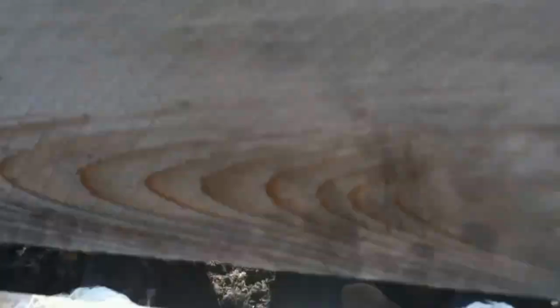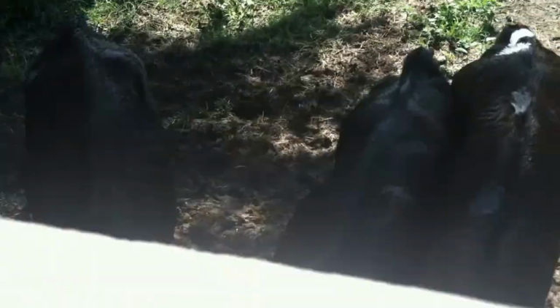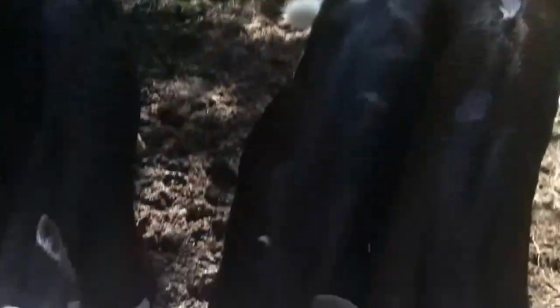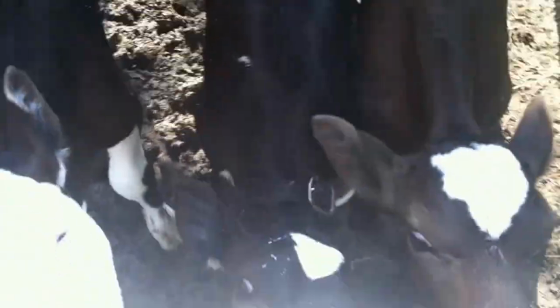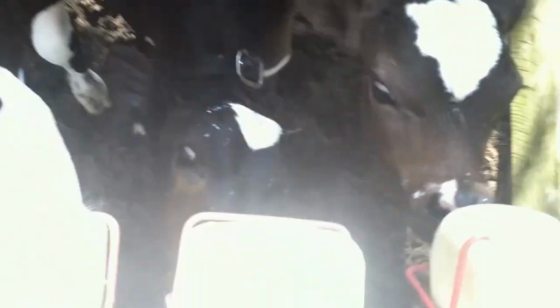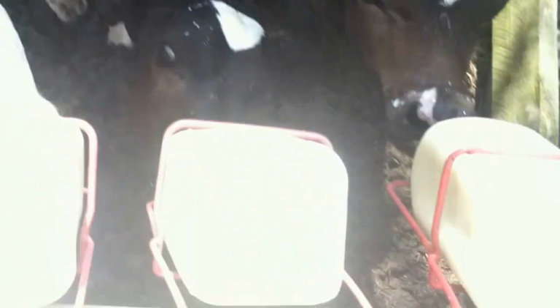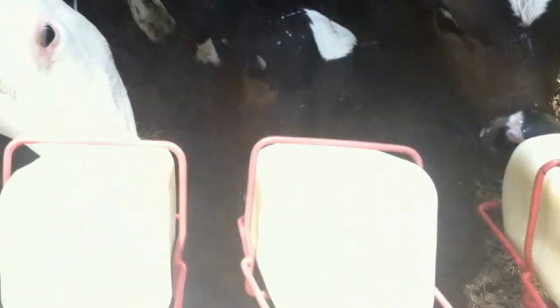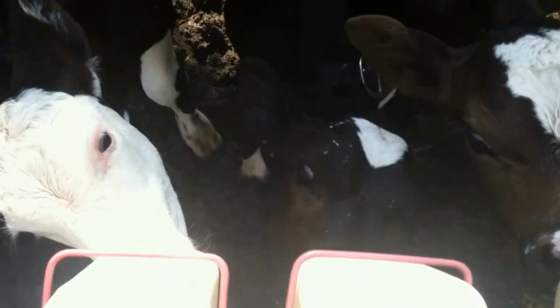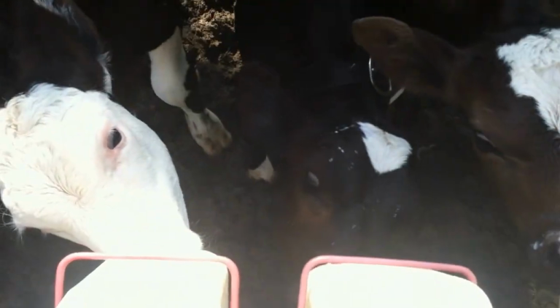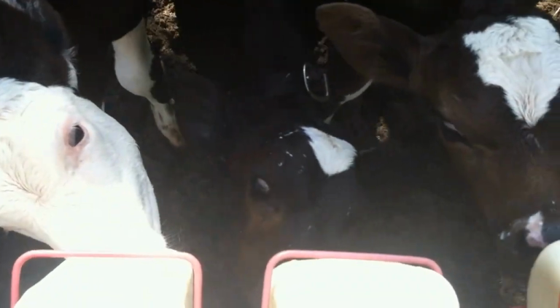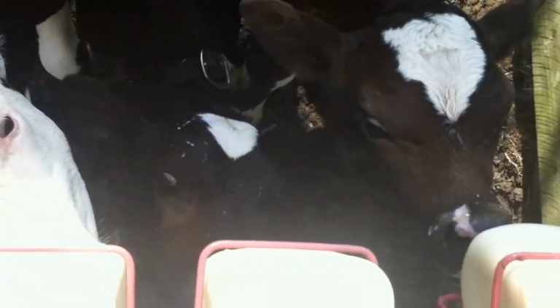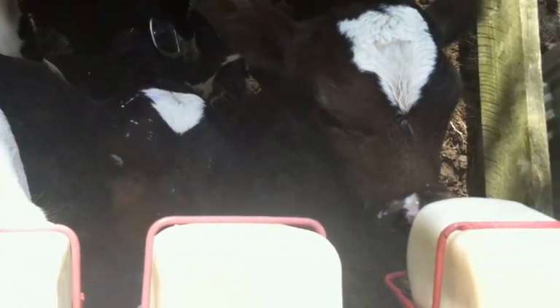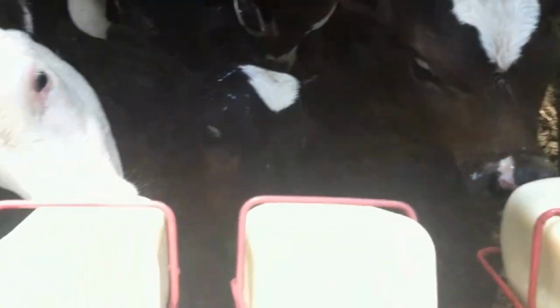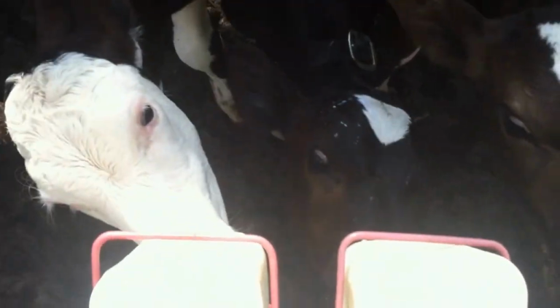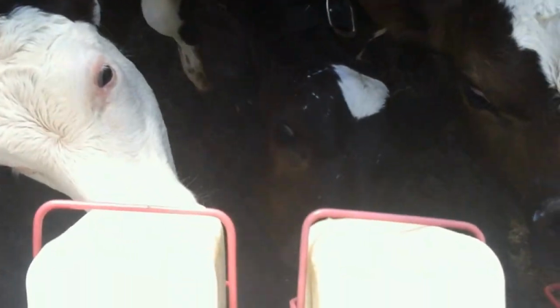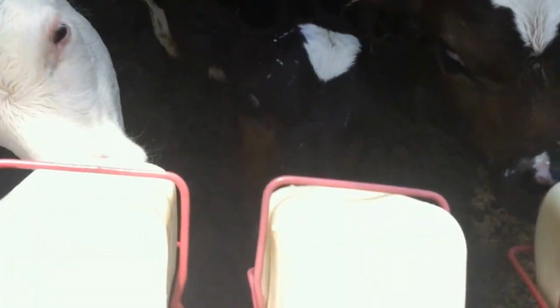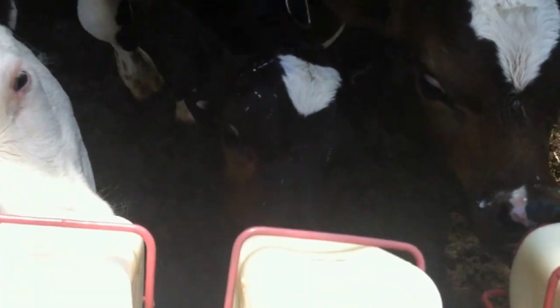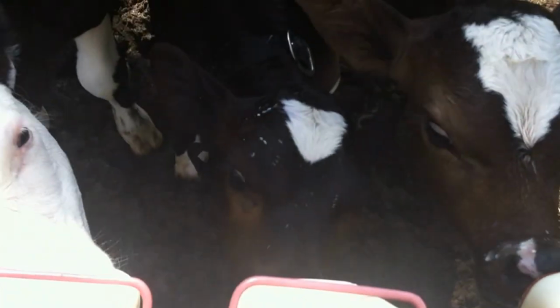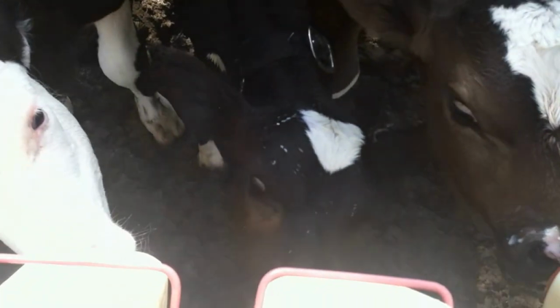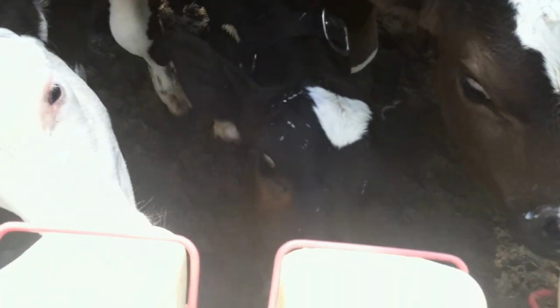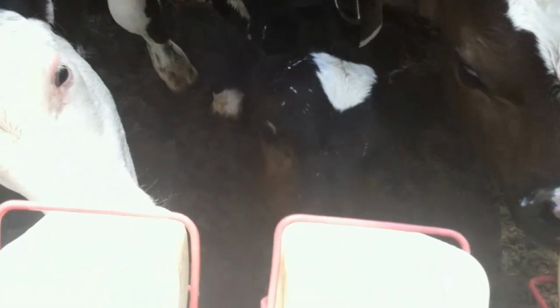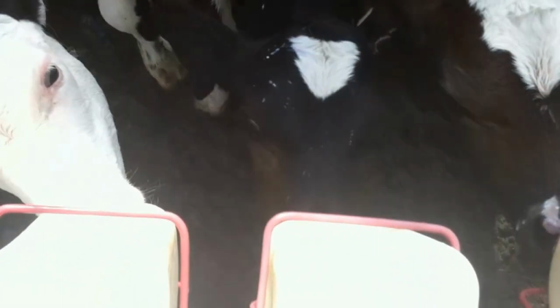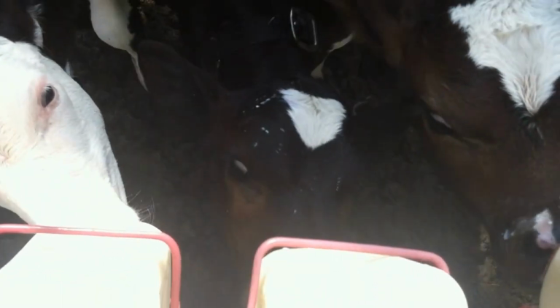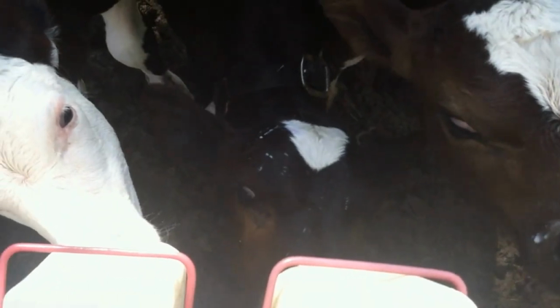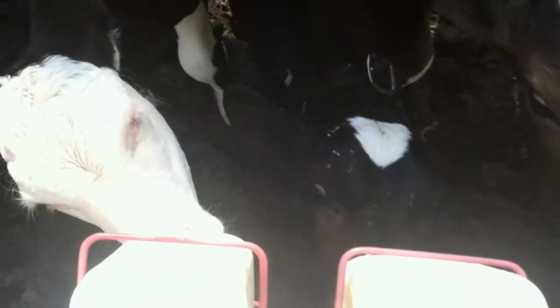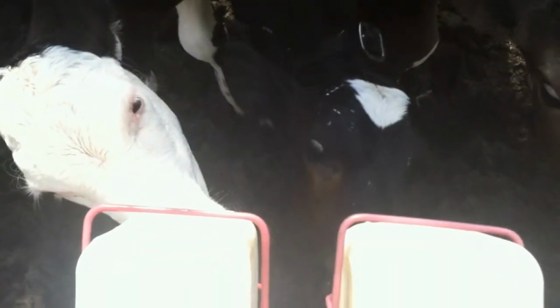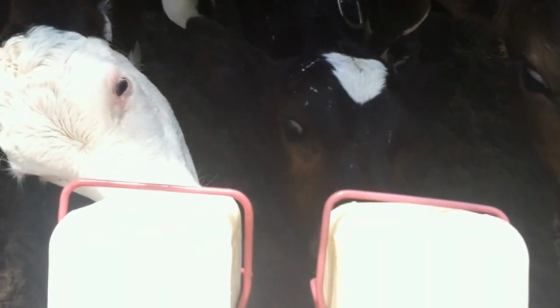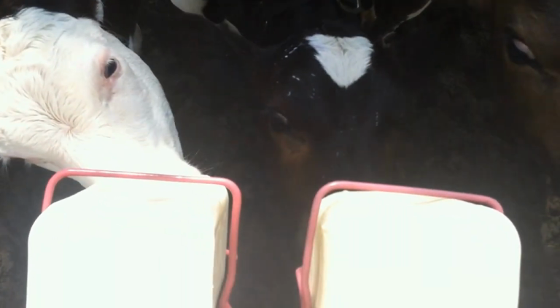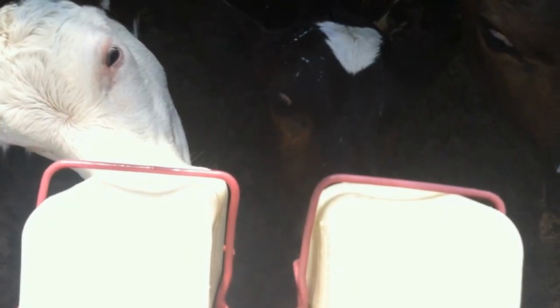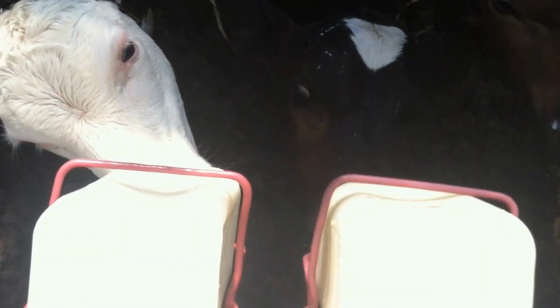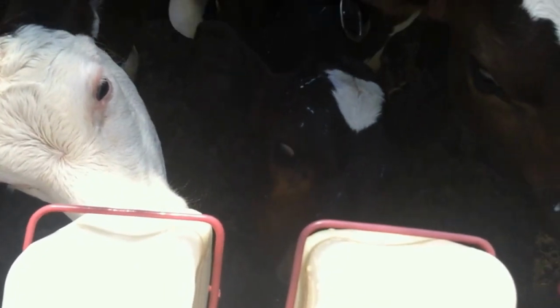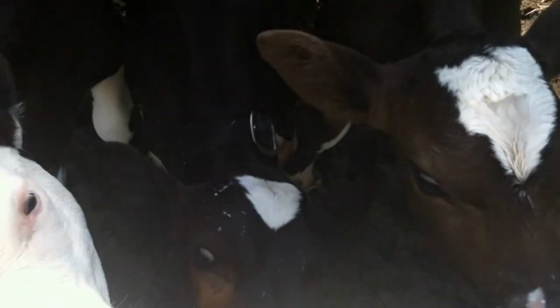I got them all up and they all chose what bottle they wanted to drink out of. It's pretty easy once they get the hang of it — they kind of know which bottle to go to.